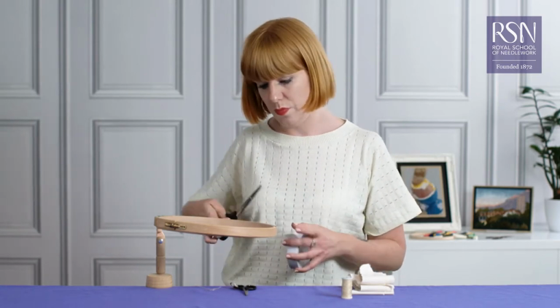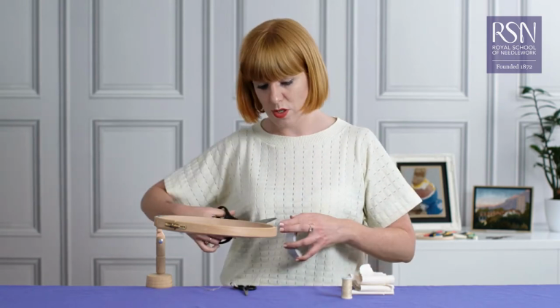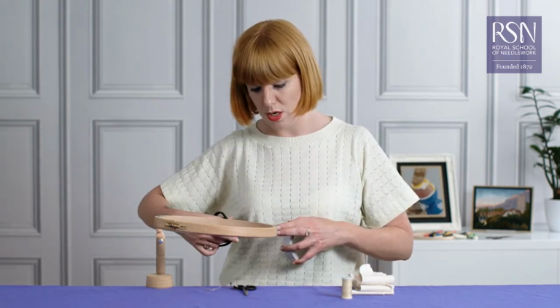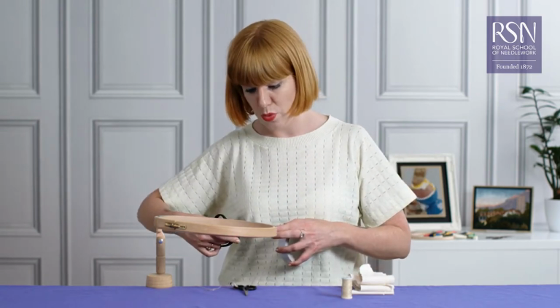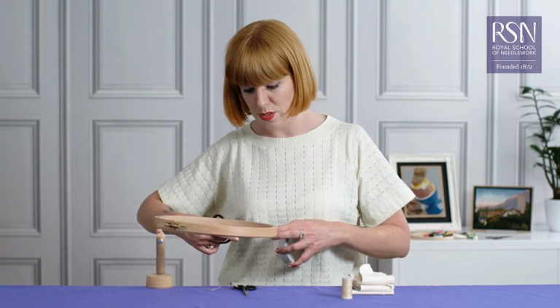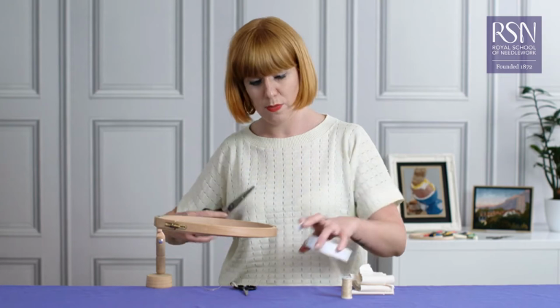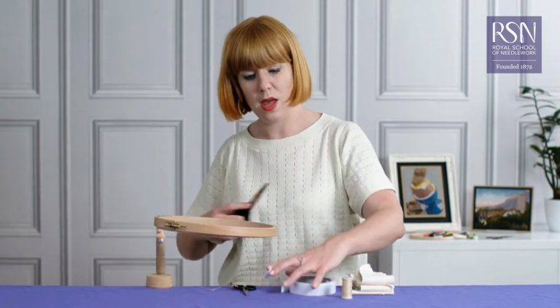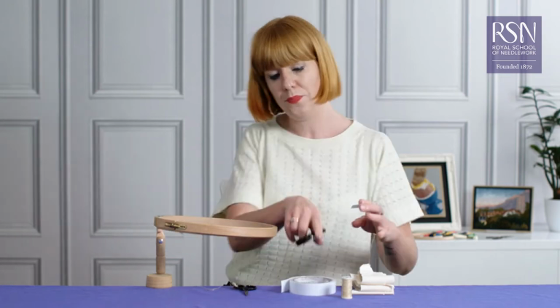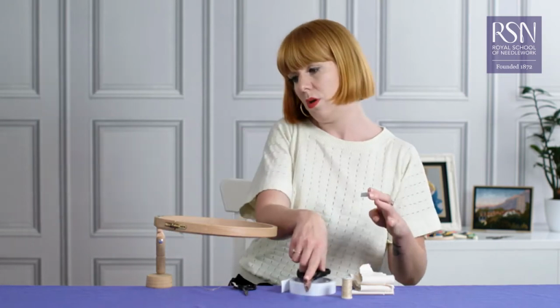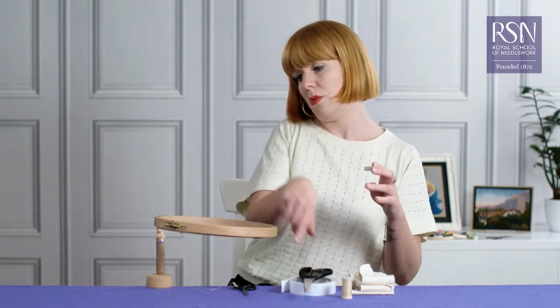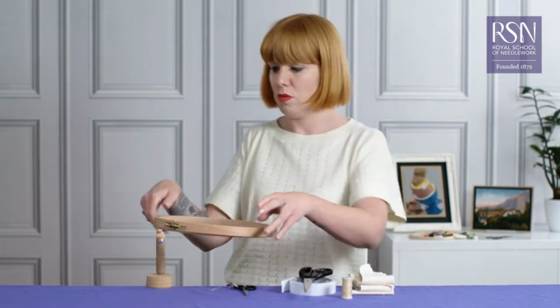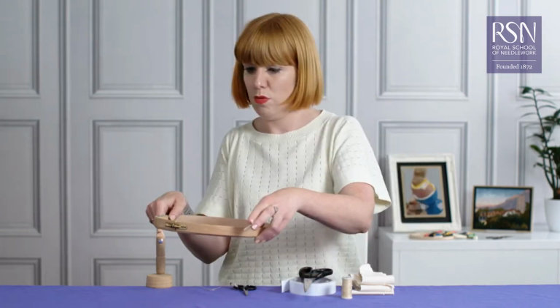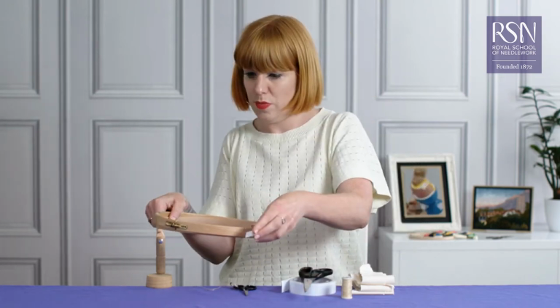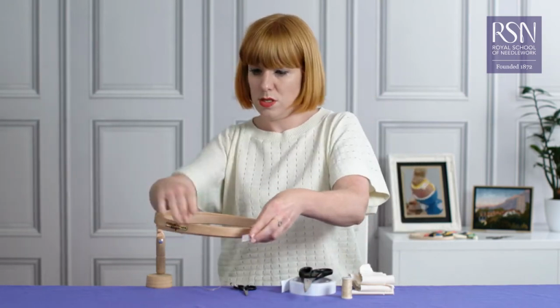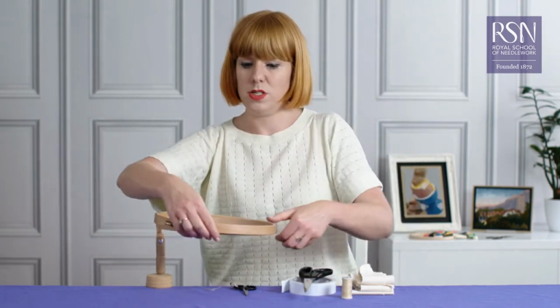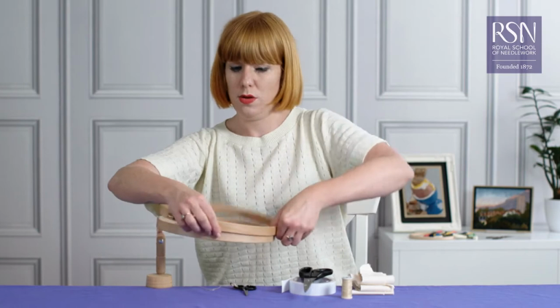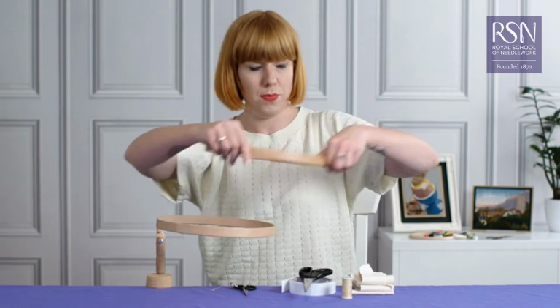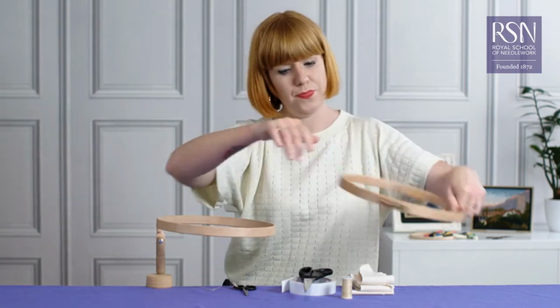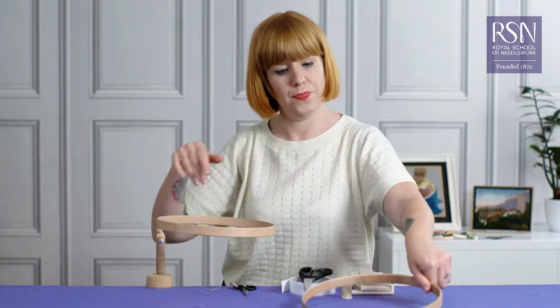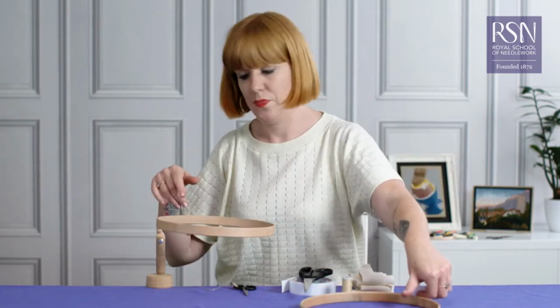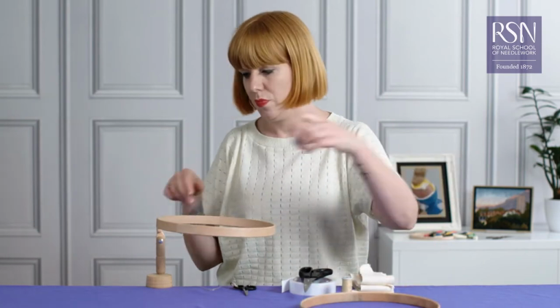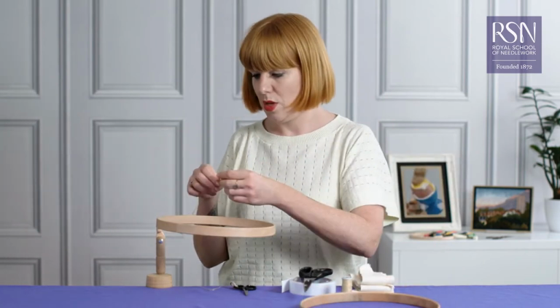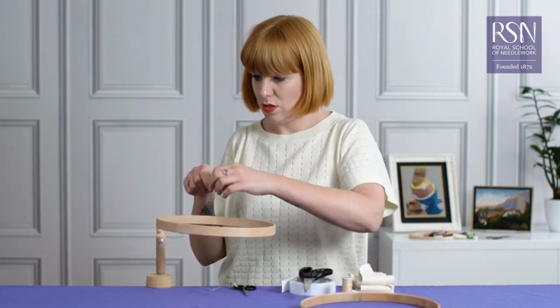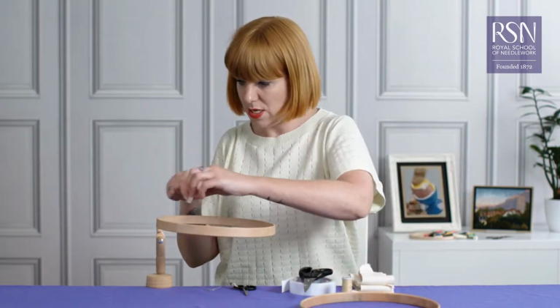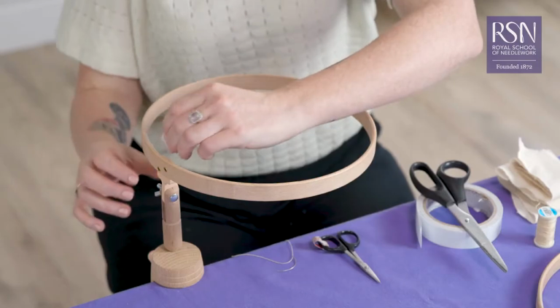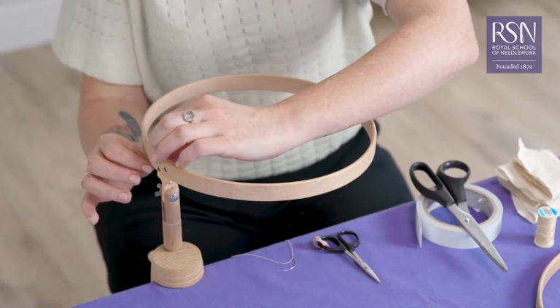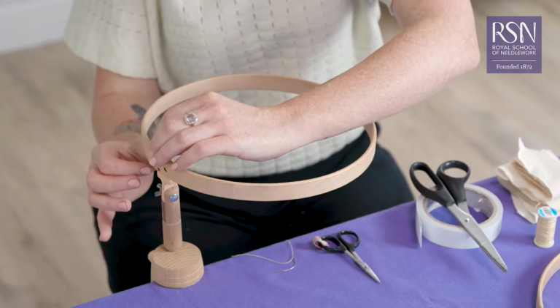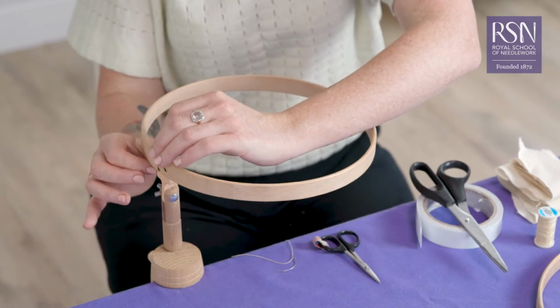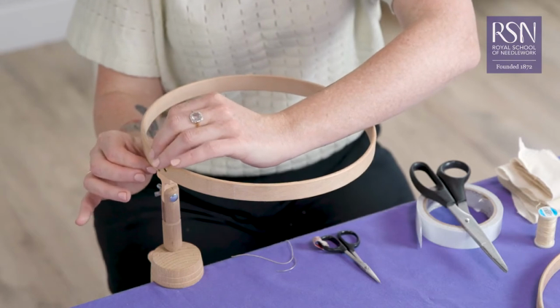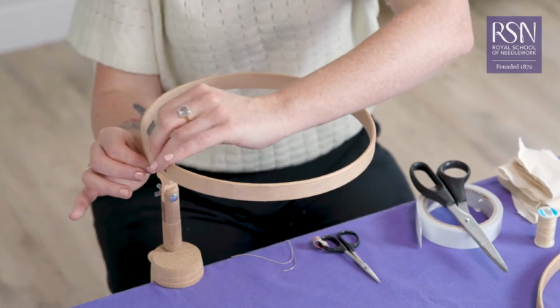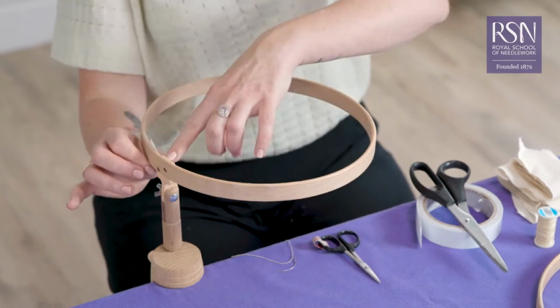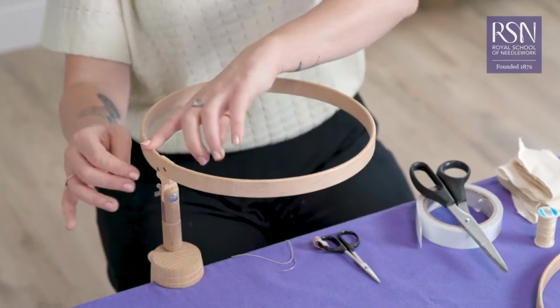I'm just going to cut a small bit there and we can remove this outer hoop. You can just place the double-sided sticky tape on the inside by the plastic hinge here.